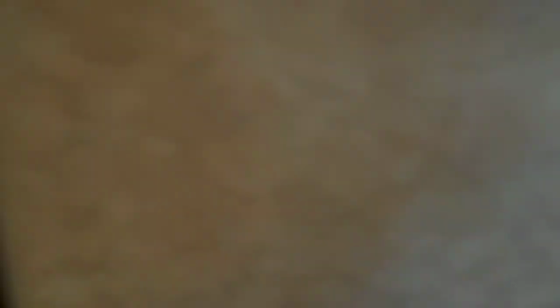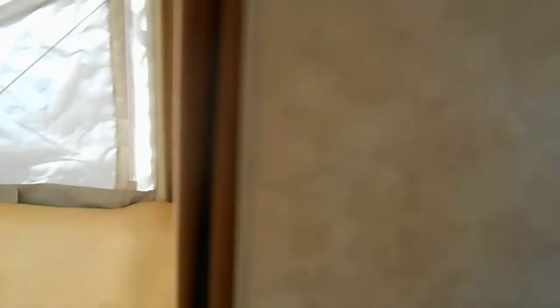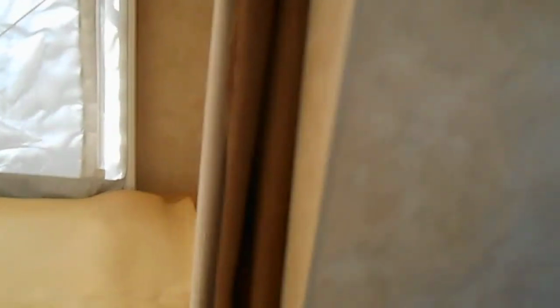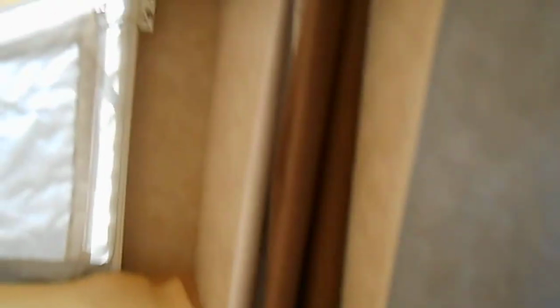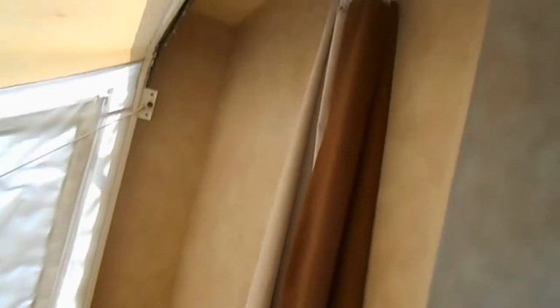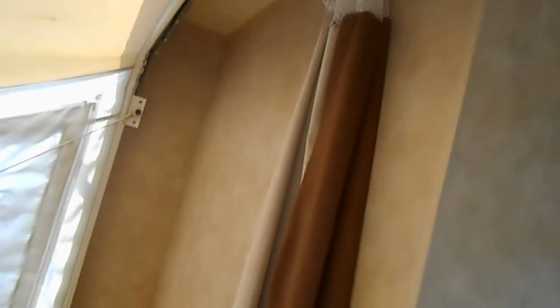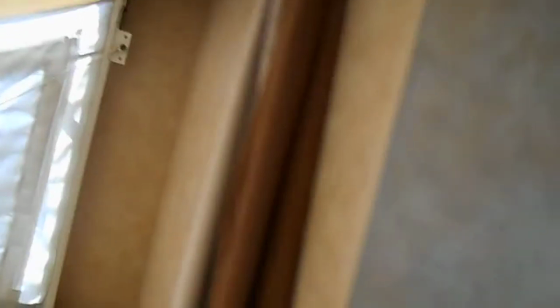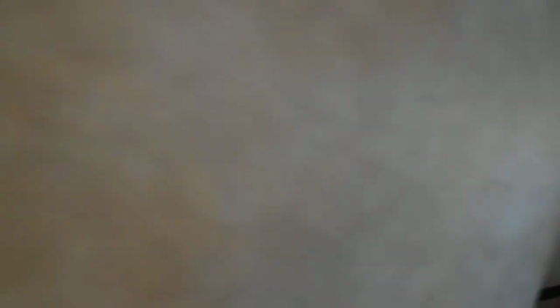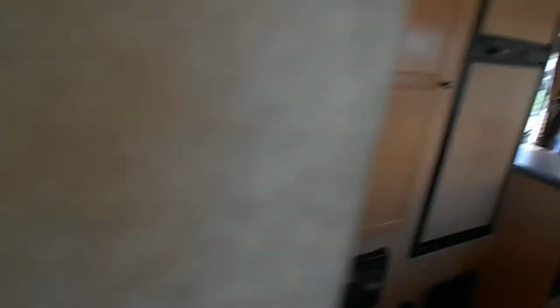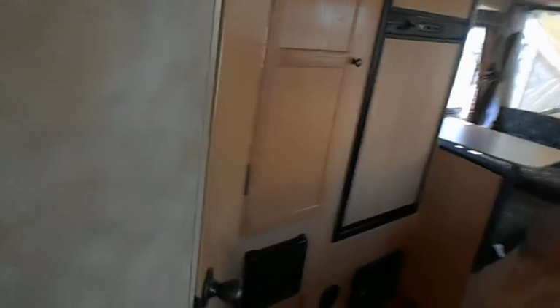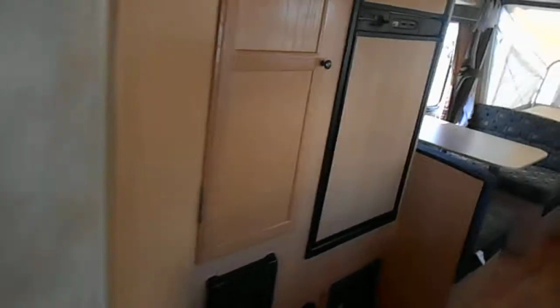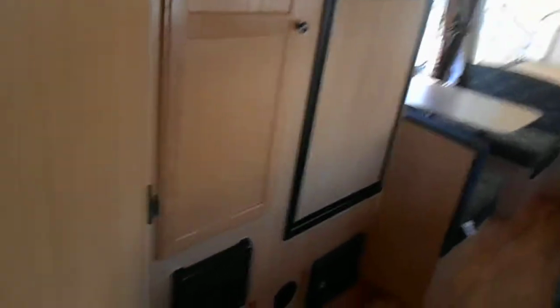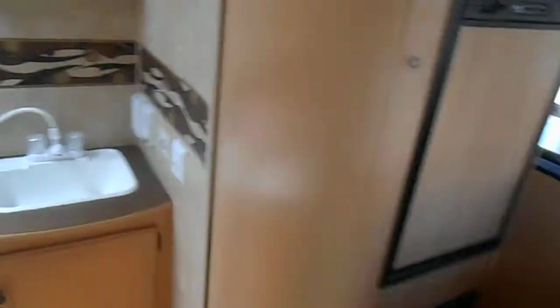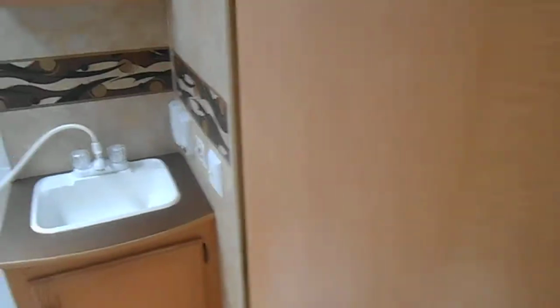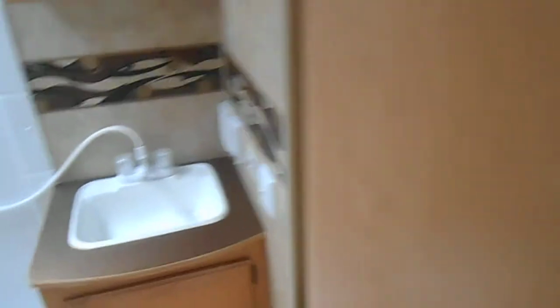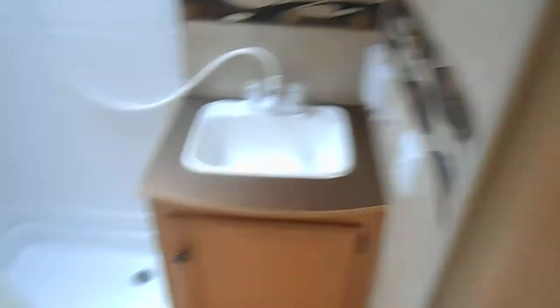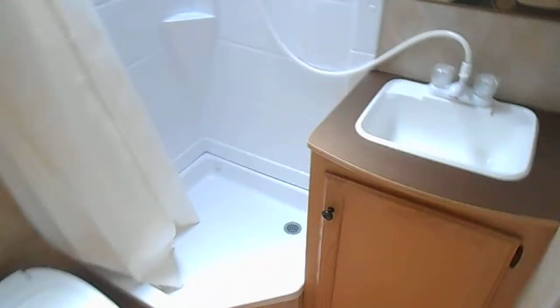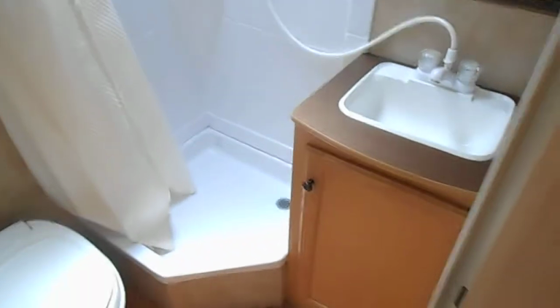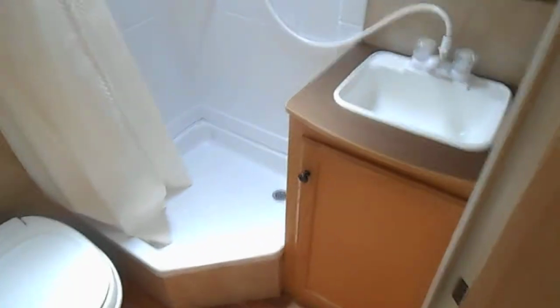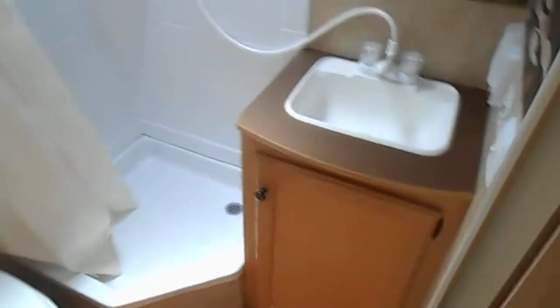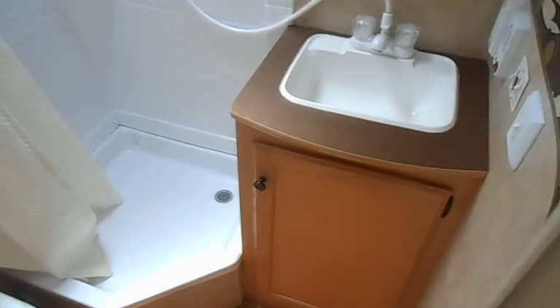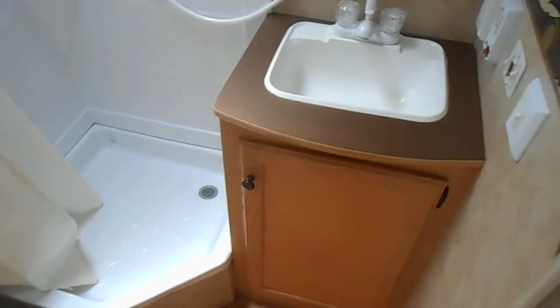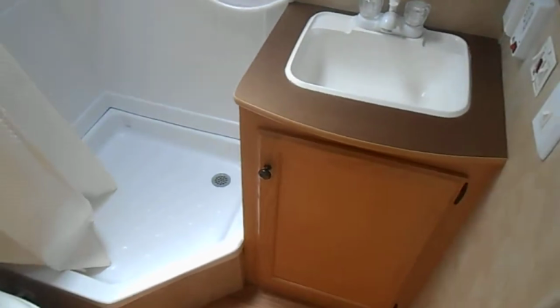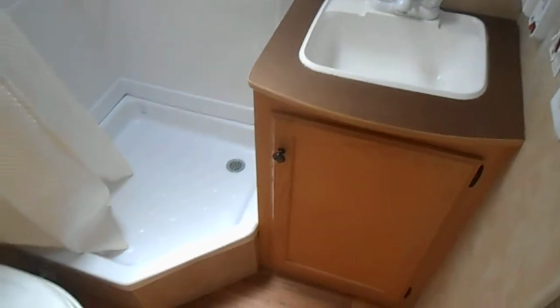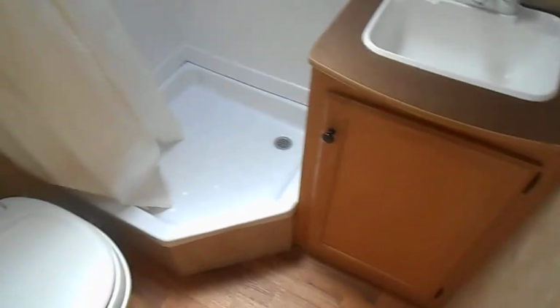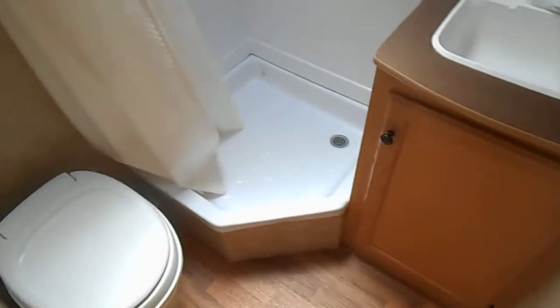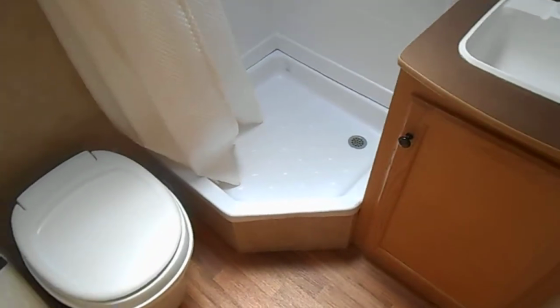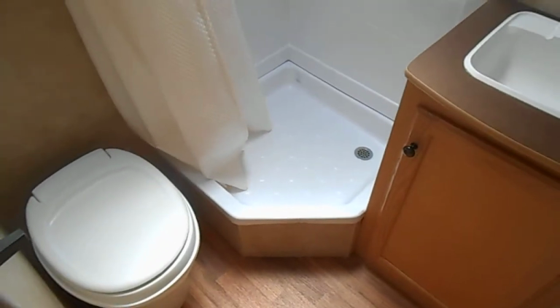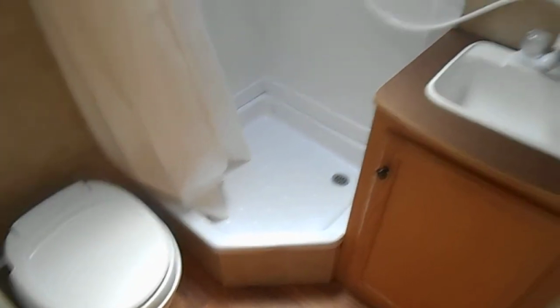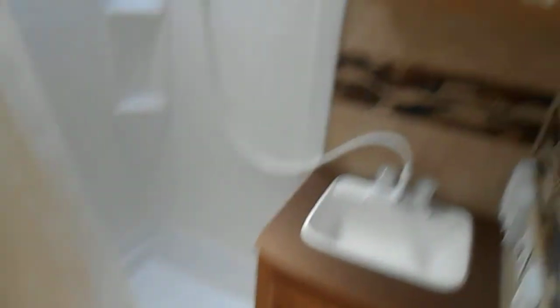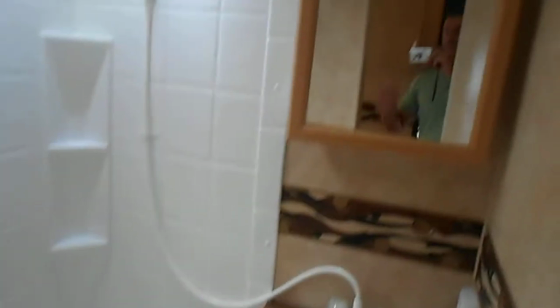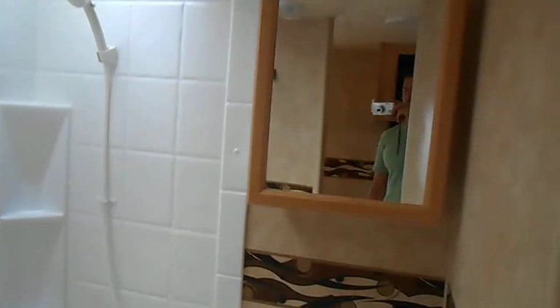There is a privacy curtain on this side. In the back of the camper on the right-hand side is your bathroom. The bathroom does have a sink, a shower, a stool, and a medicine cabinet.